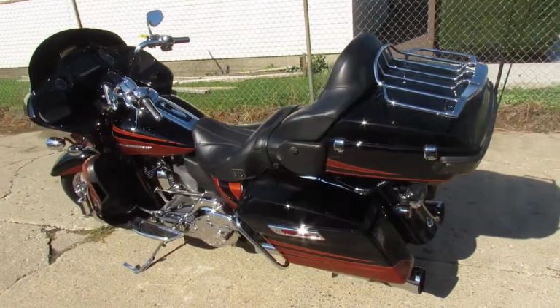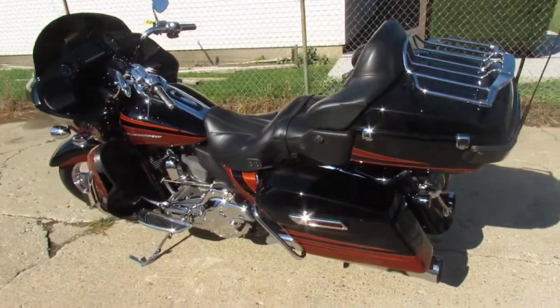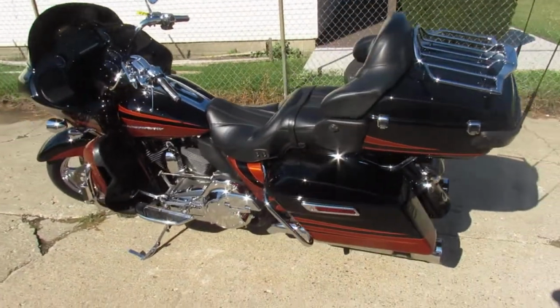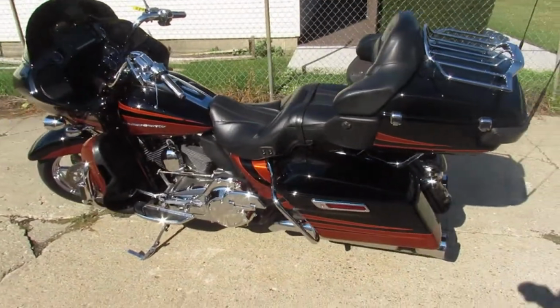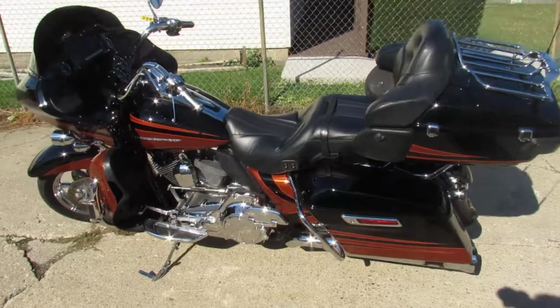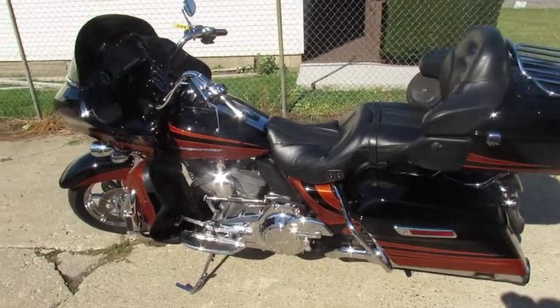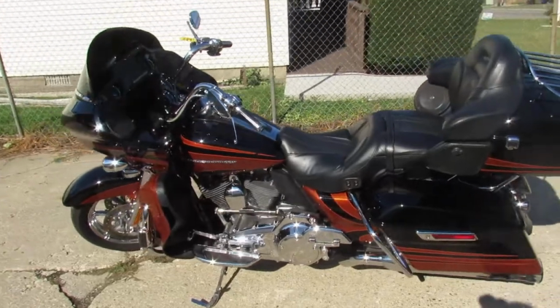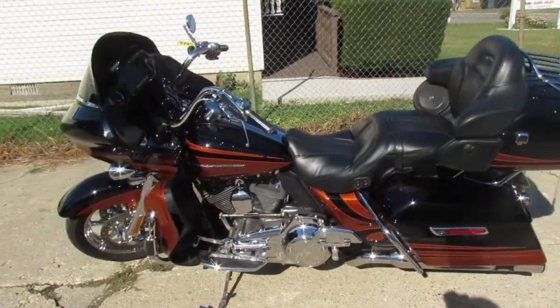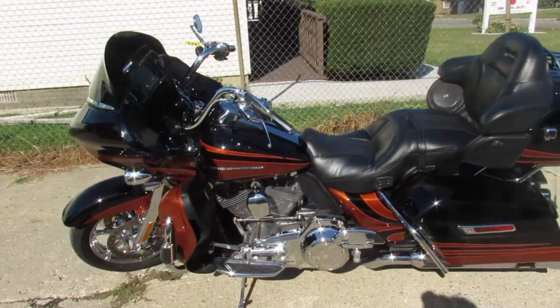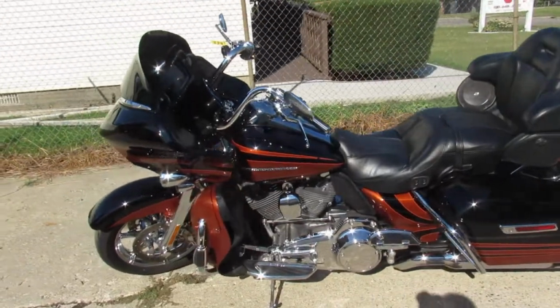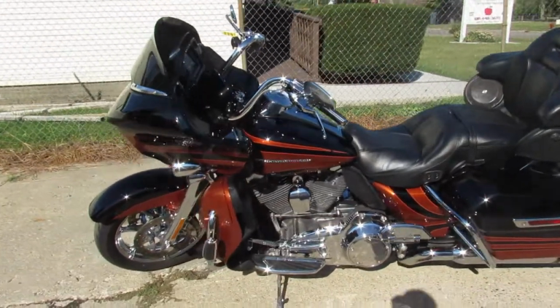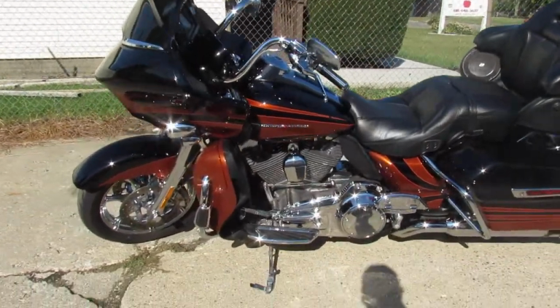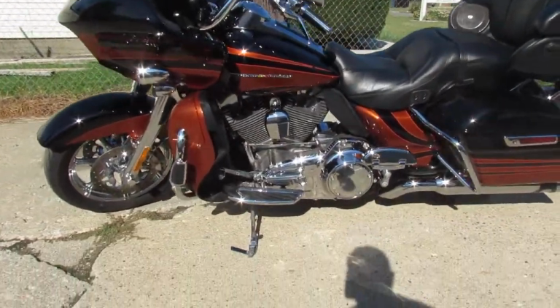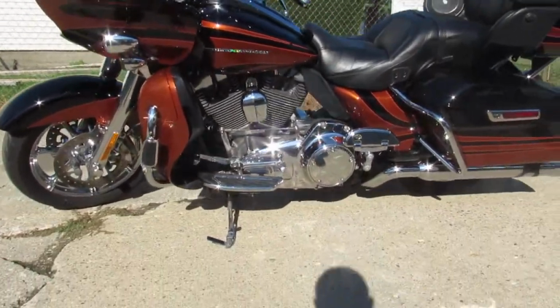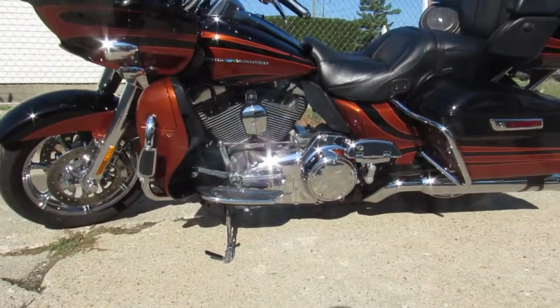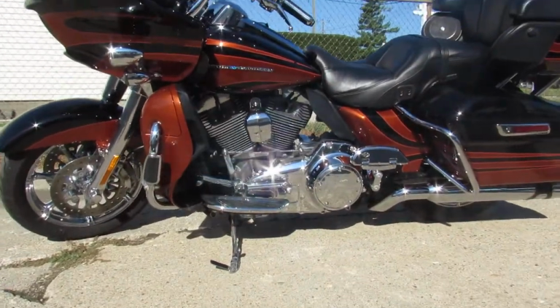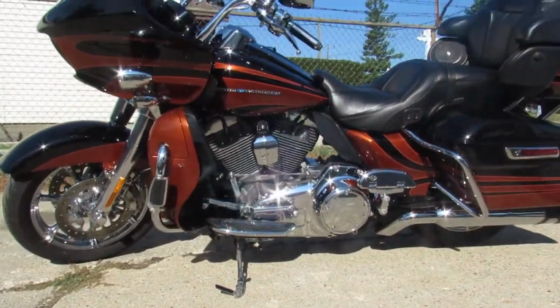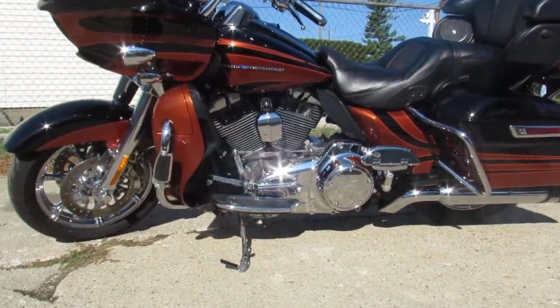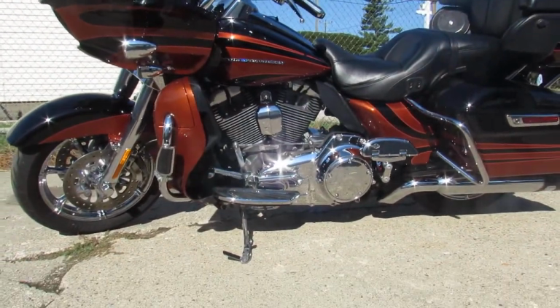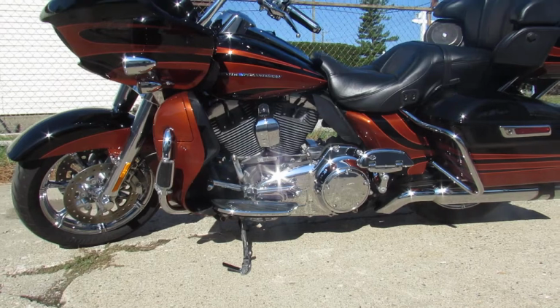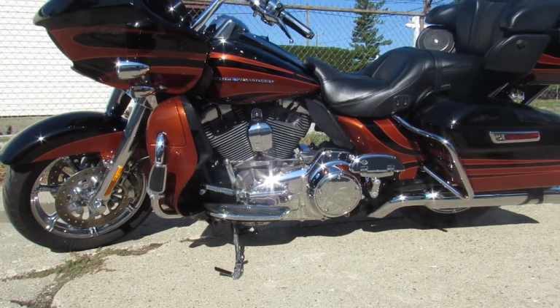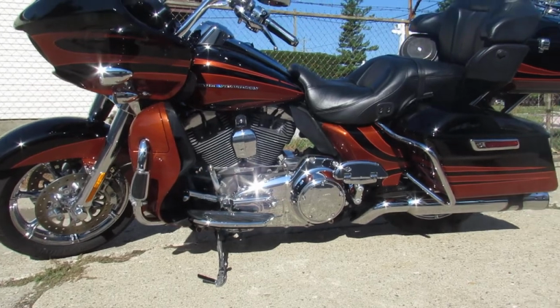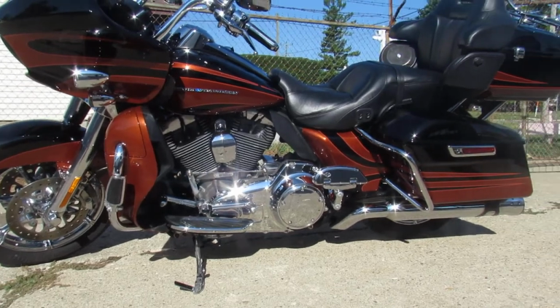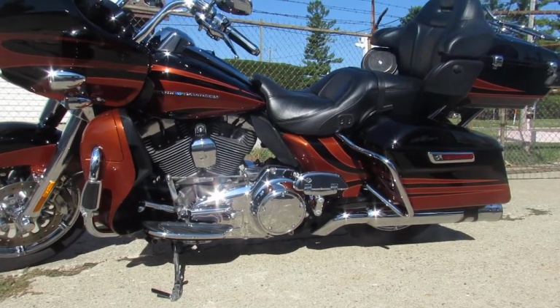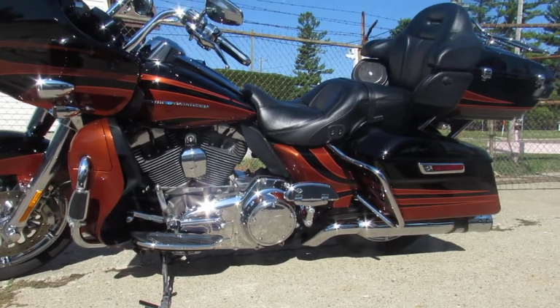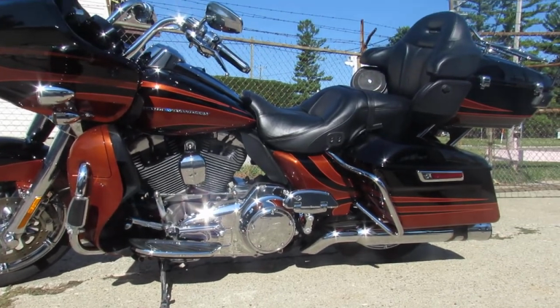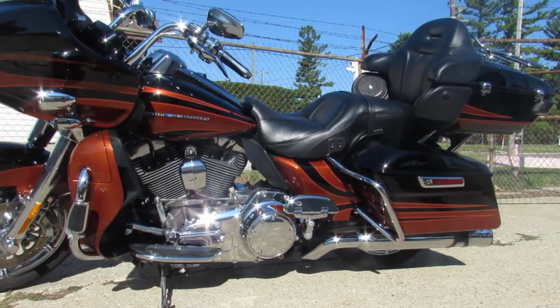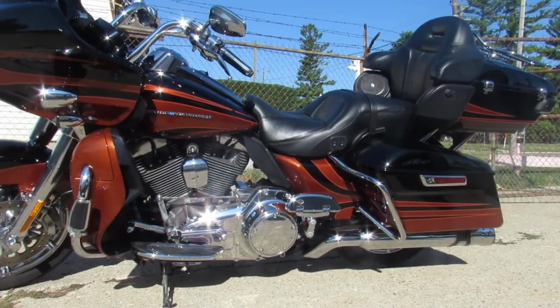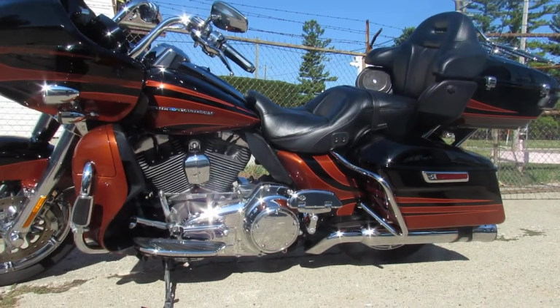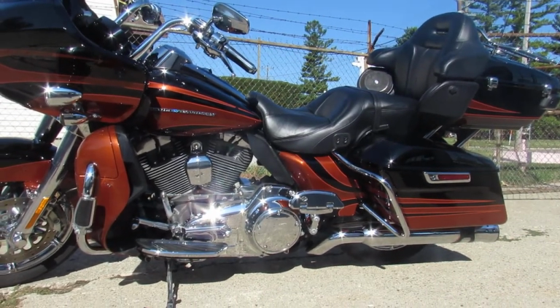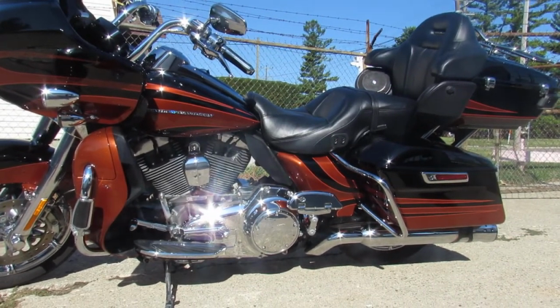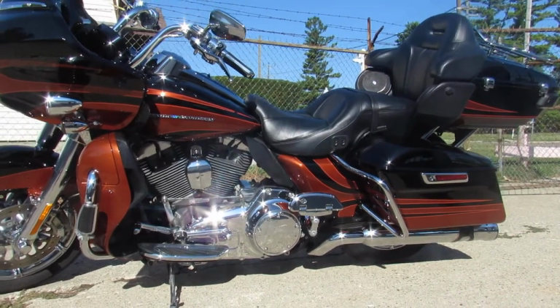Just serviced at the dealership, inspected and ready to ride guys. Turn heads everywhere you go on the Screamin' Eagle Road Glide. Give us a call, we'll get it done — 810-648-9500. We'll see you next time.